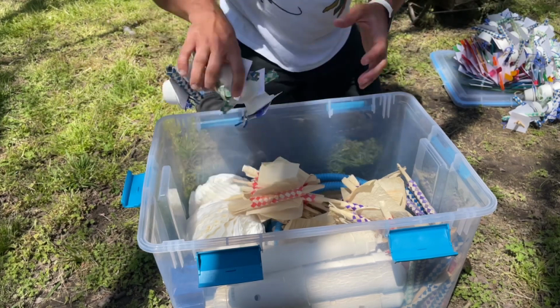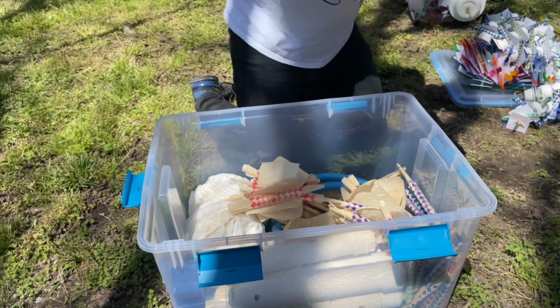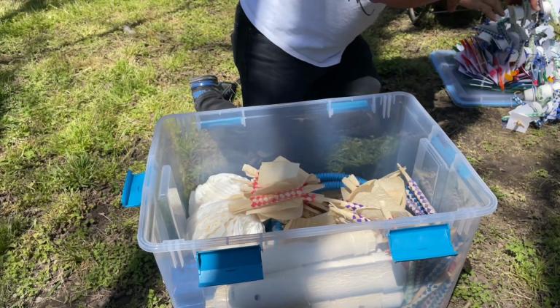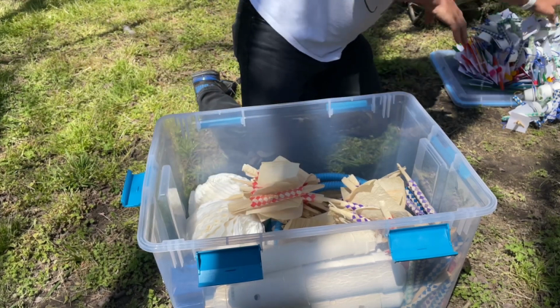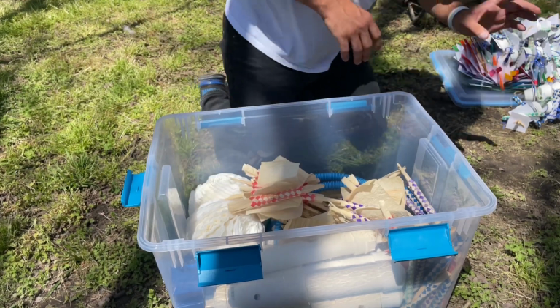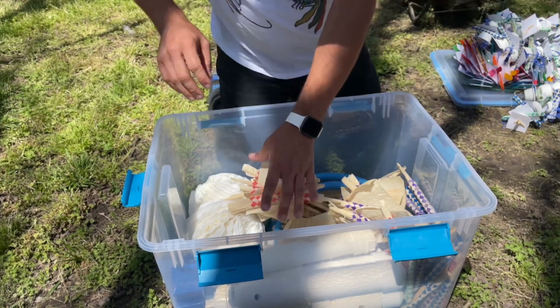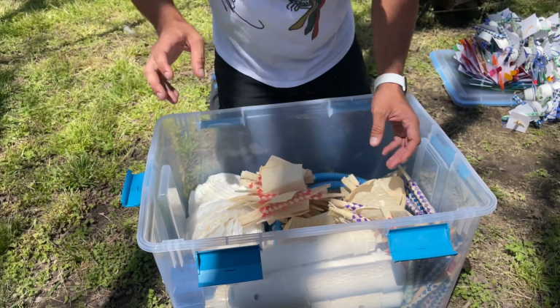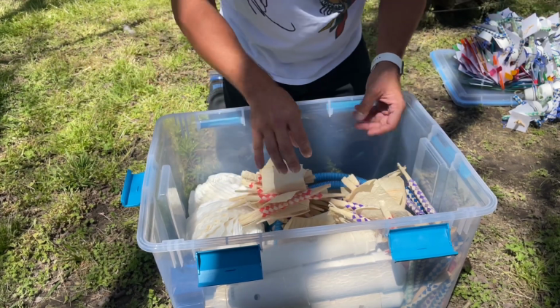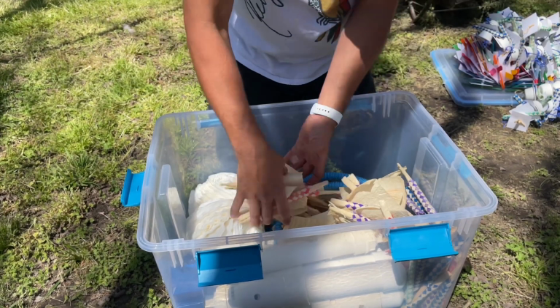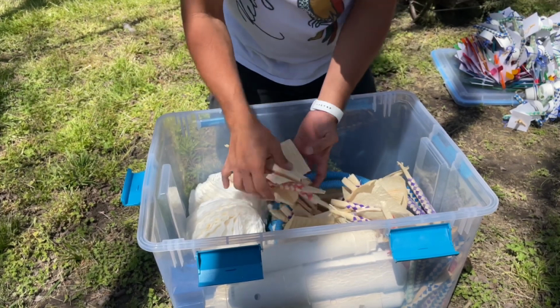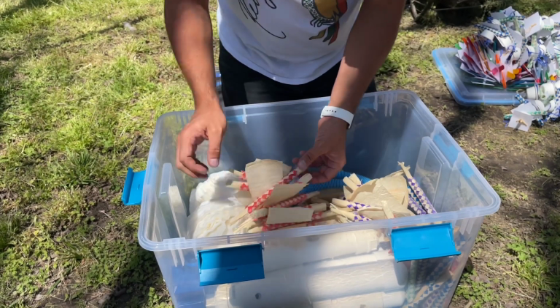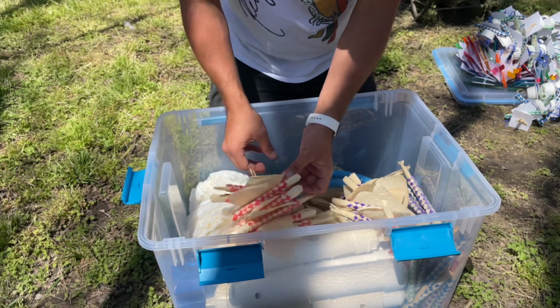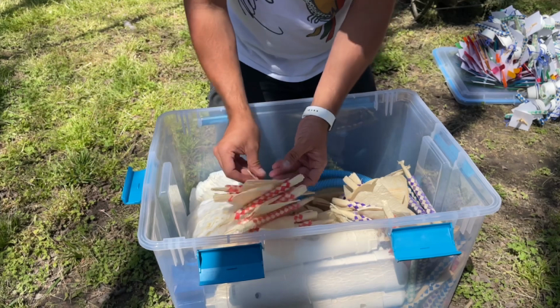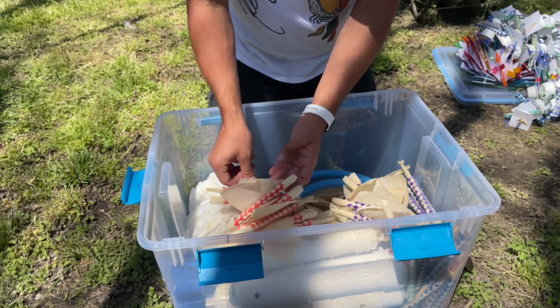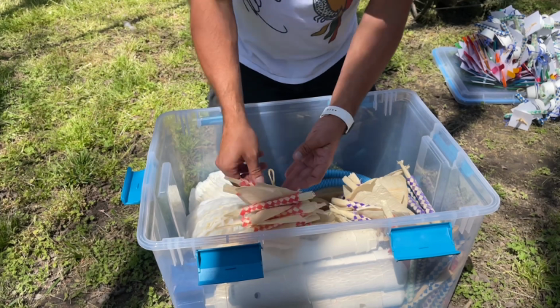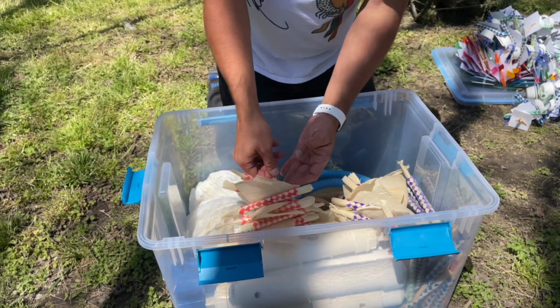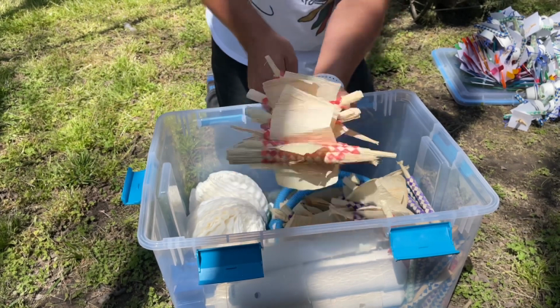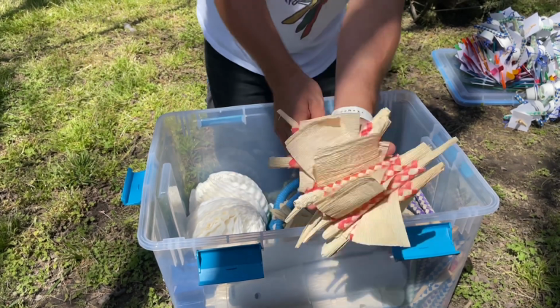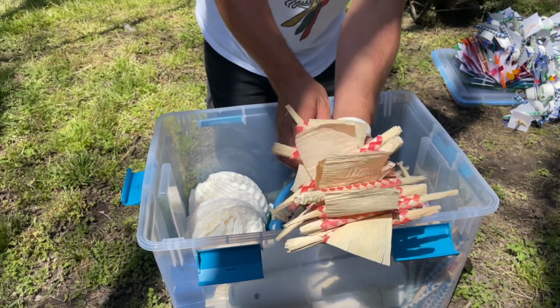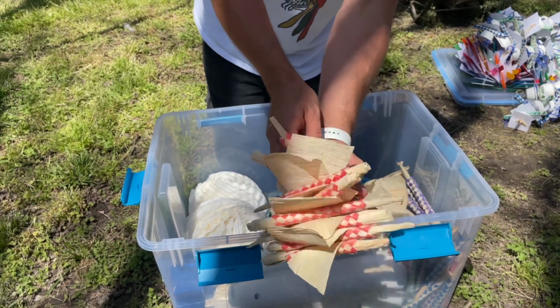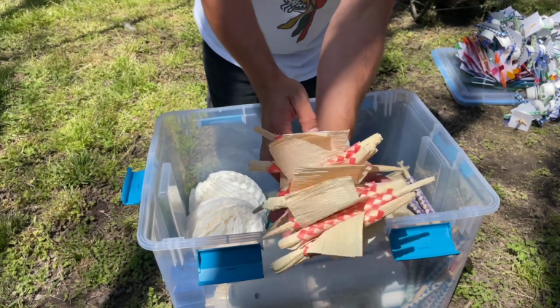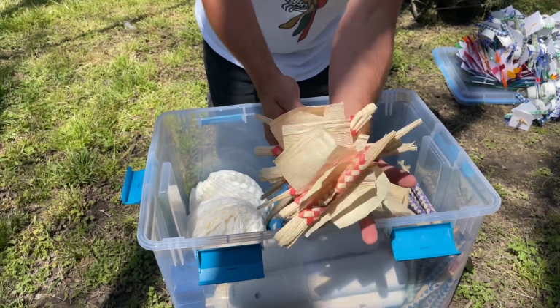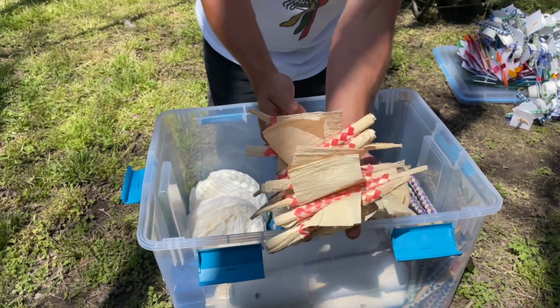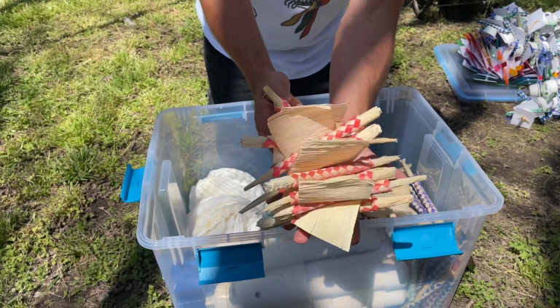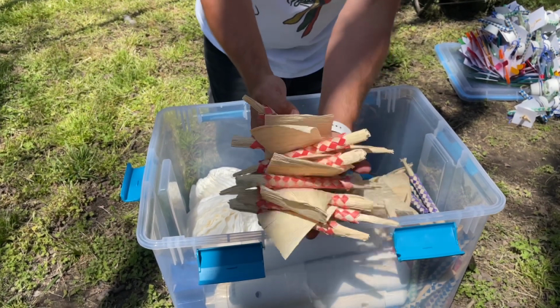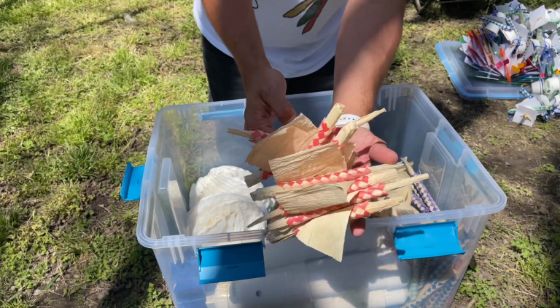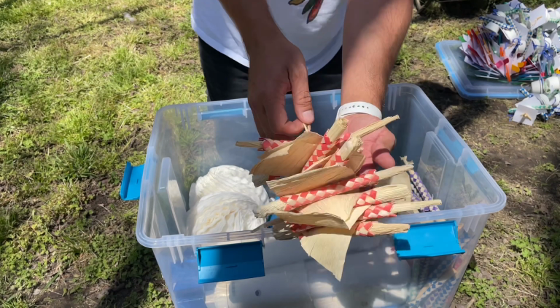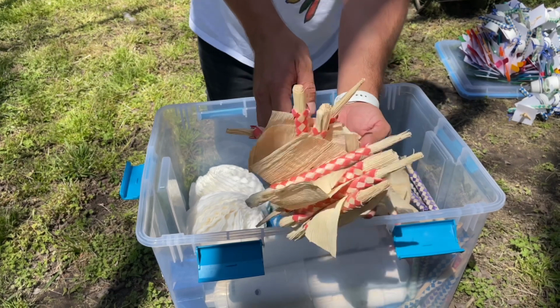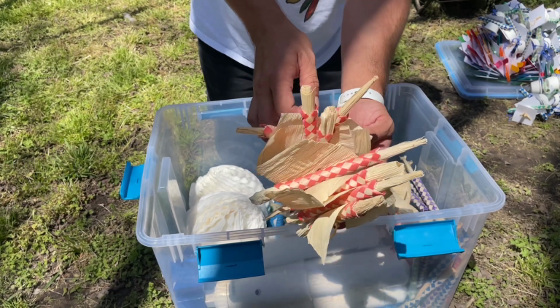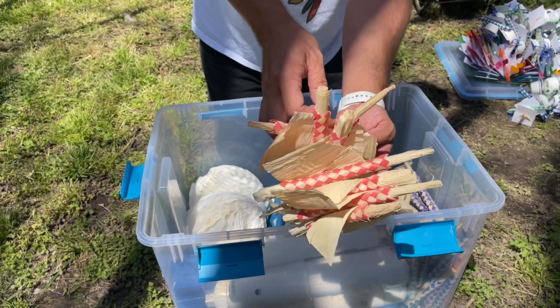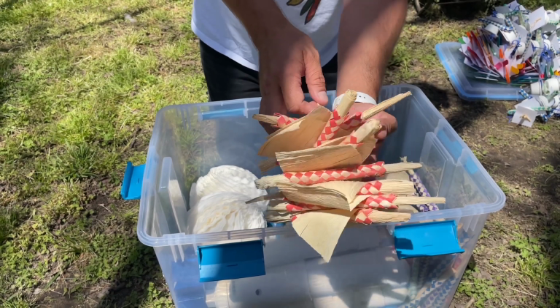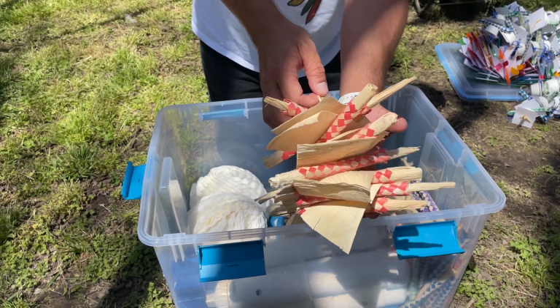When you're making bird toys for a large collection, don't be ashamed of duplicating toys and duplicating ideas, because different birds are still going to benefit even if they get the same toy.